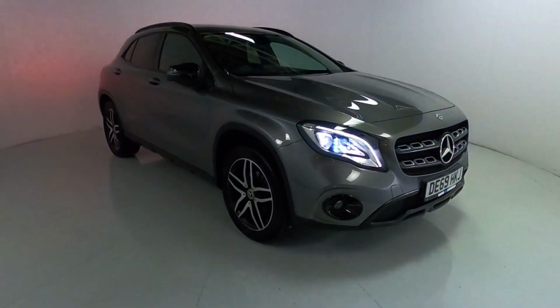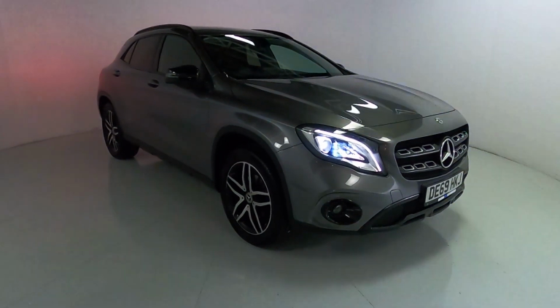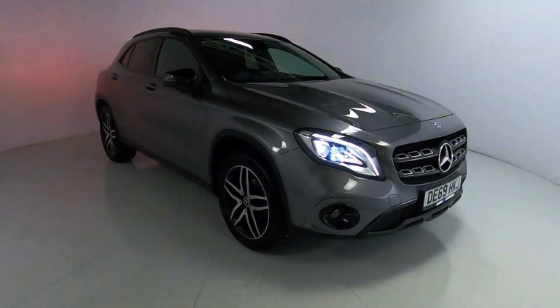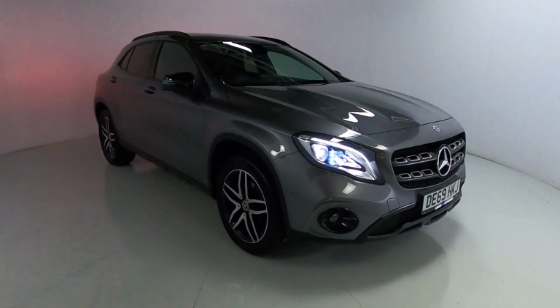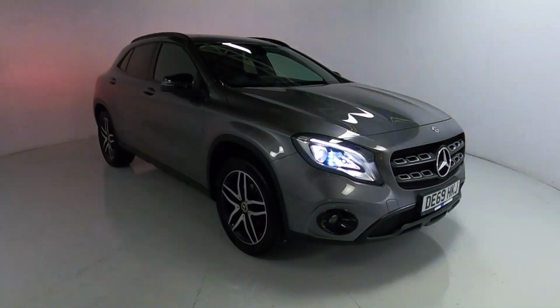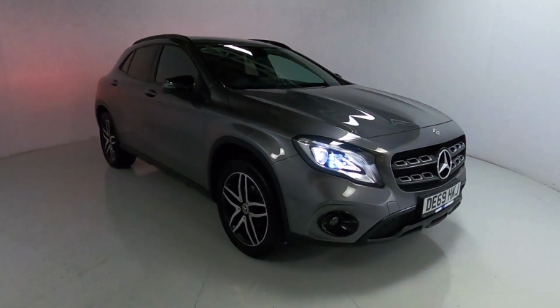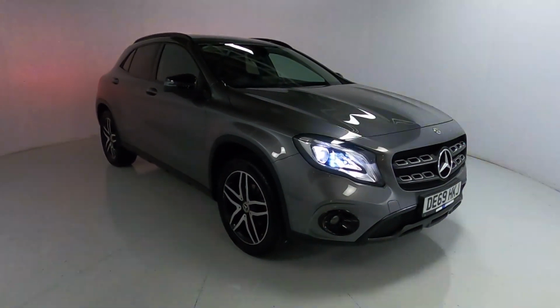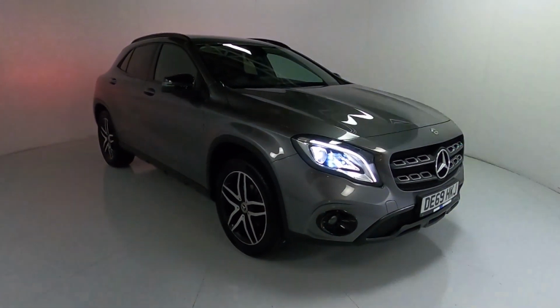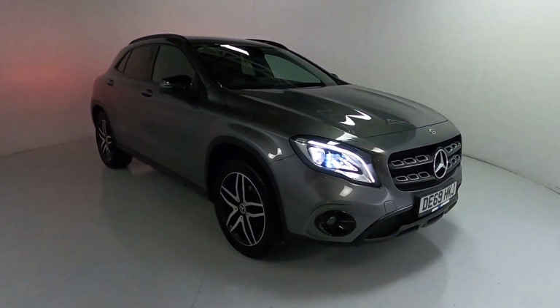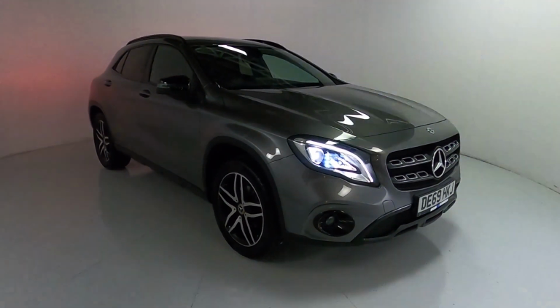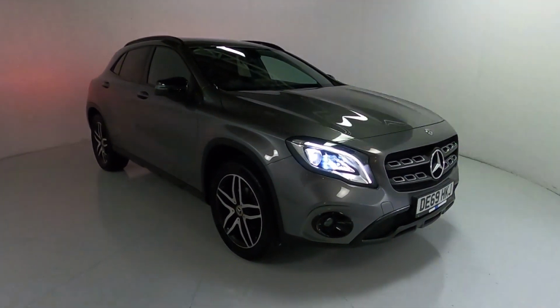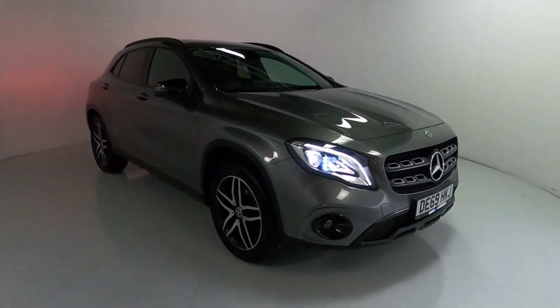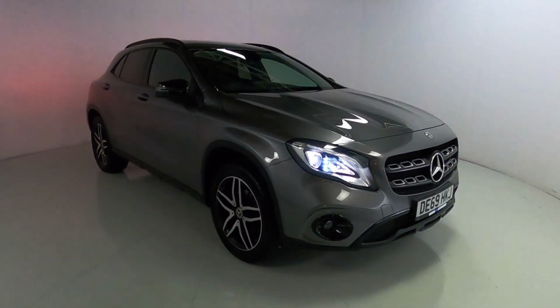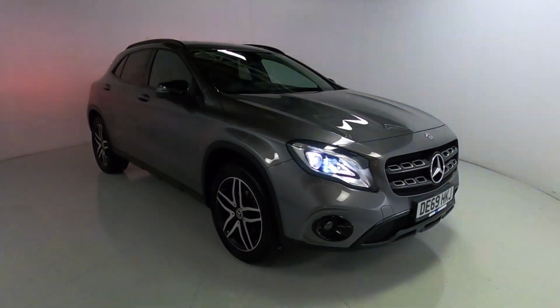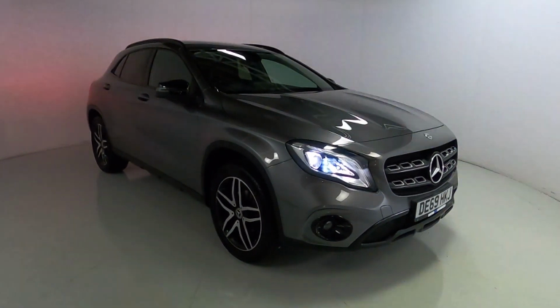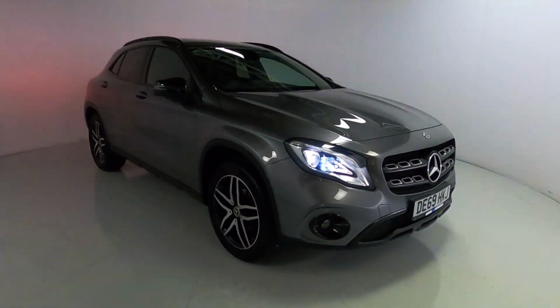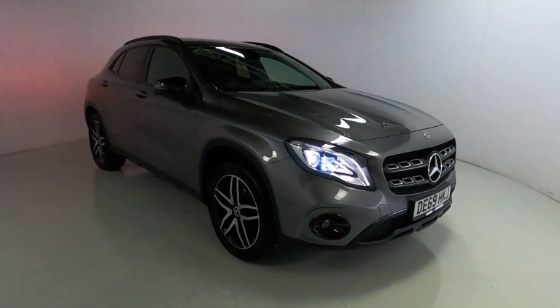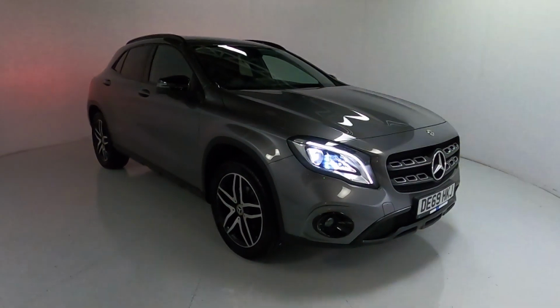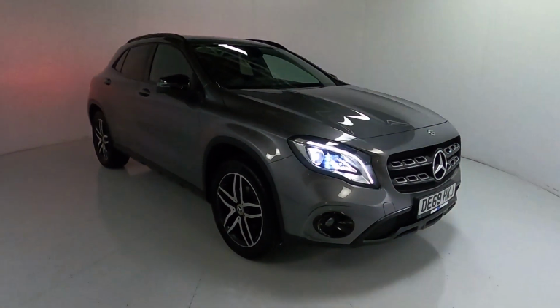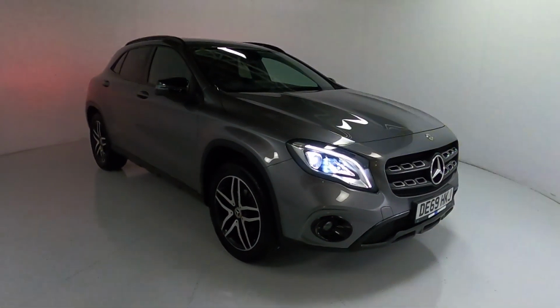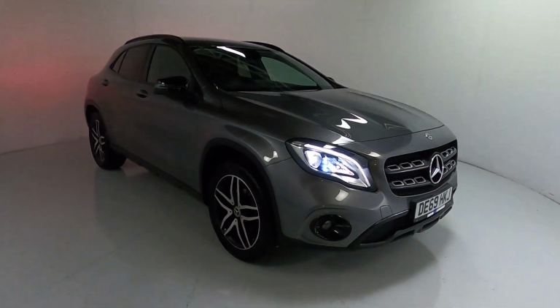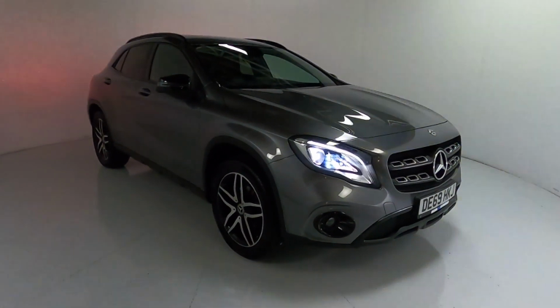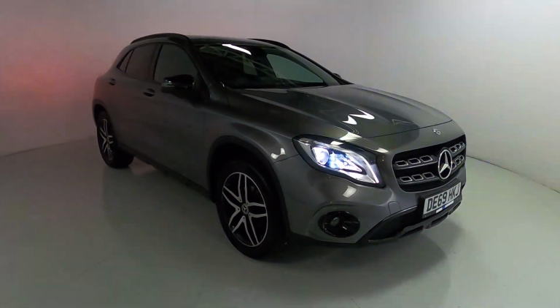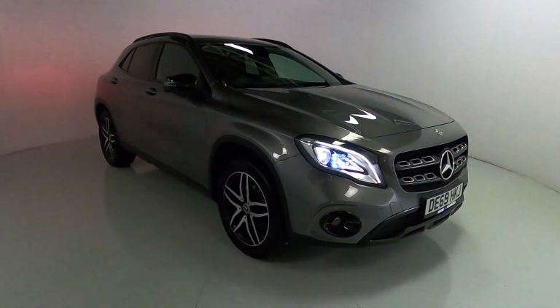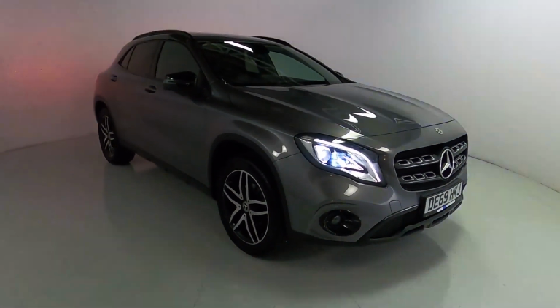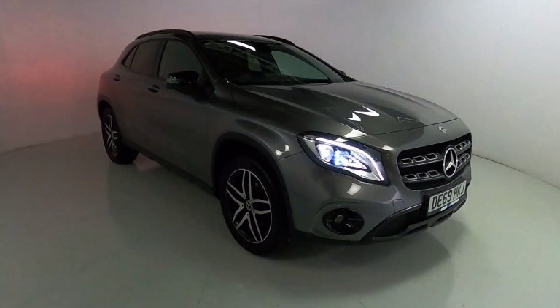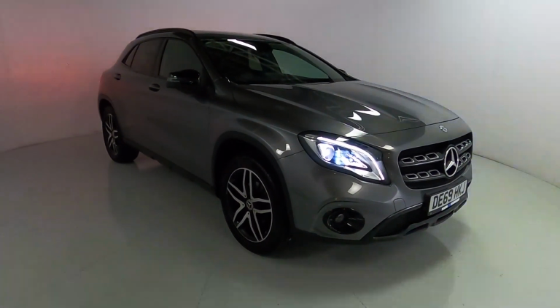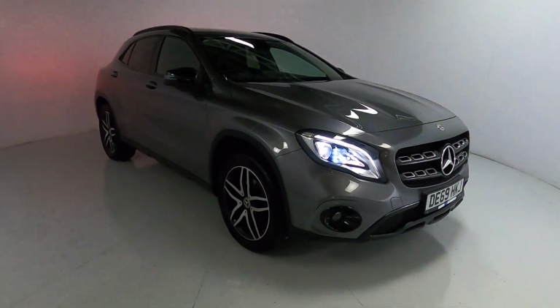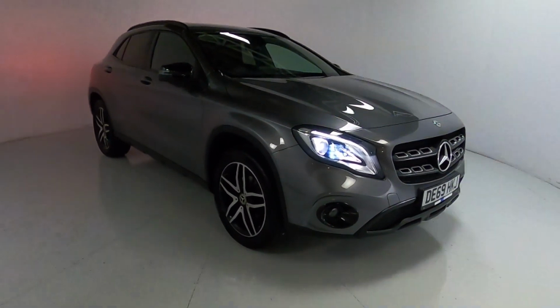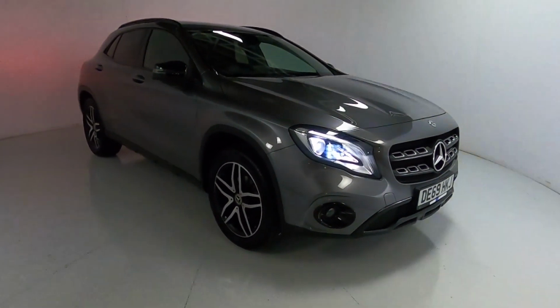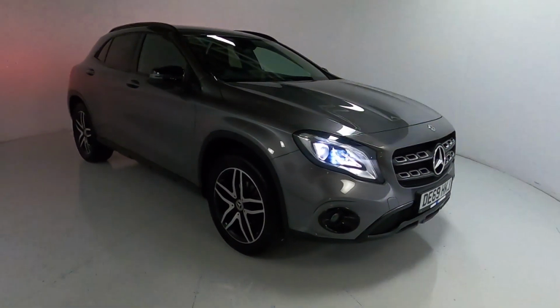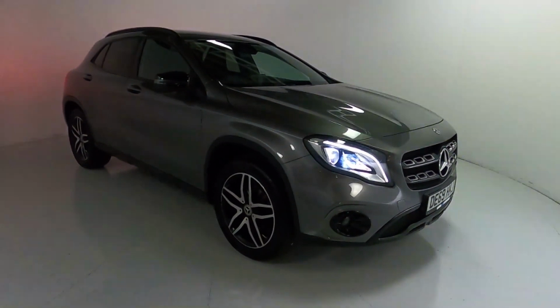Welcome to LMC. Today we're taking a look at this Mercedes-Benz GLA 180 Urban Edition. It's got a 1.6 litre petrol engine with an automatic gearbox and is on 12,922 miles.